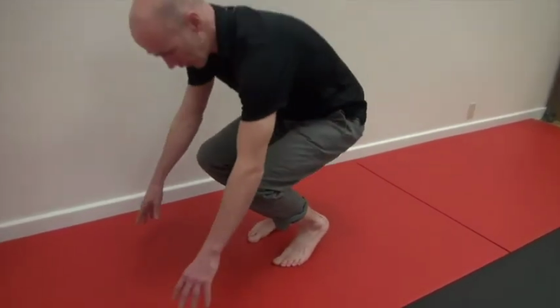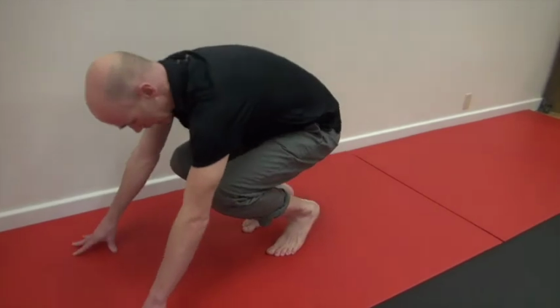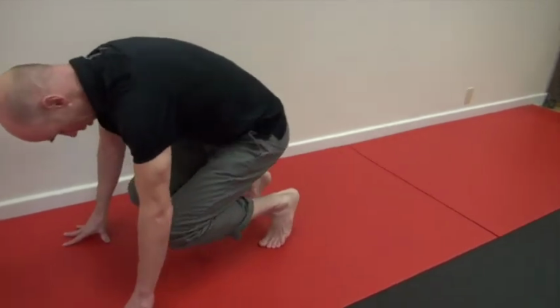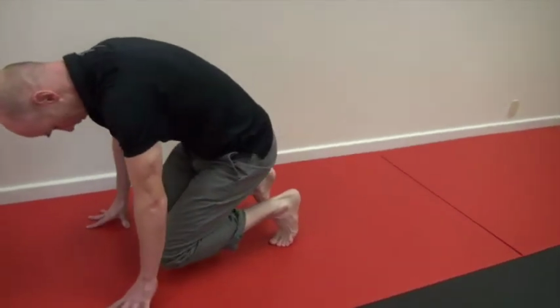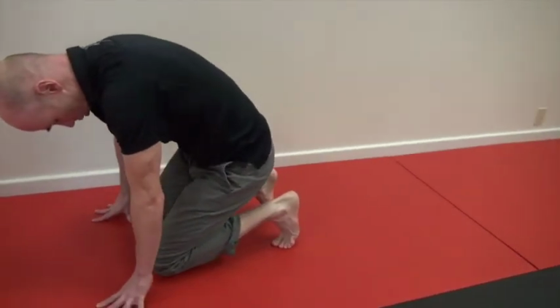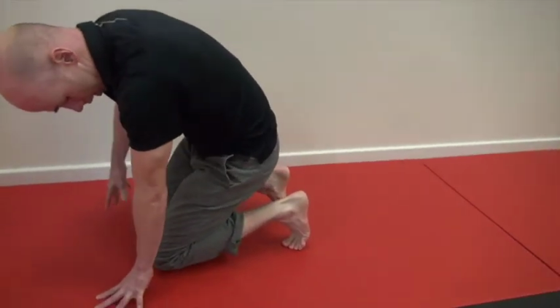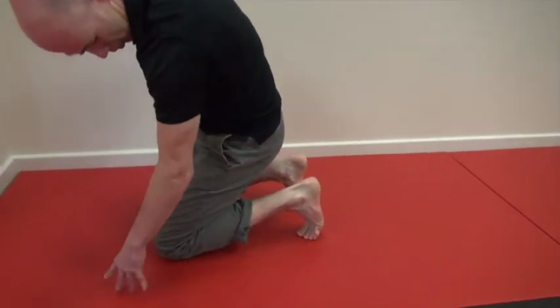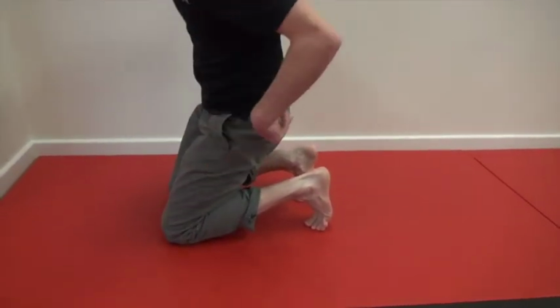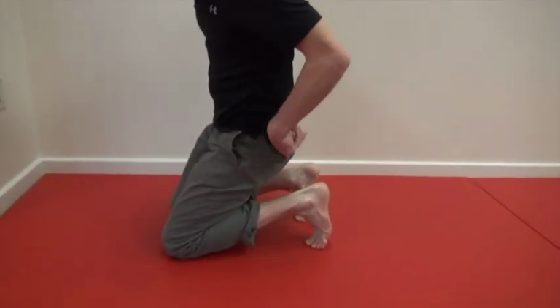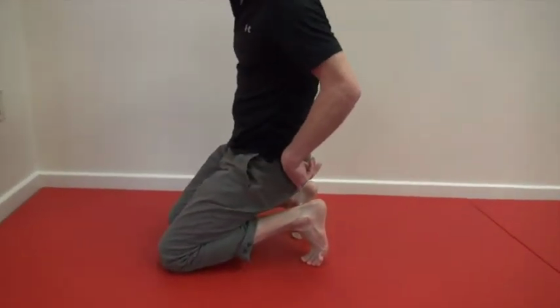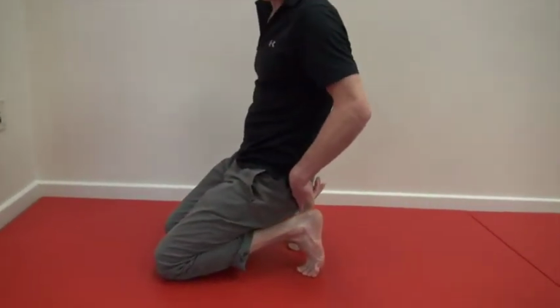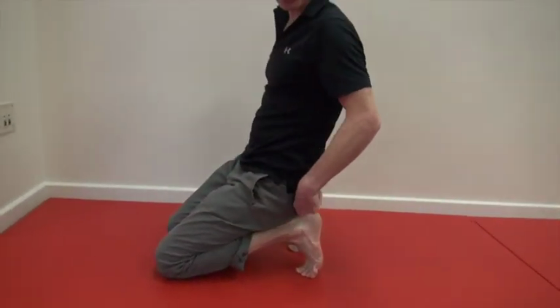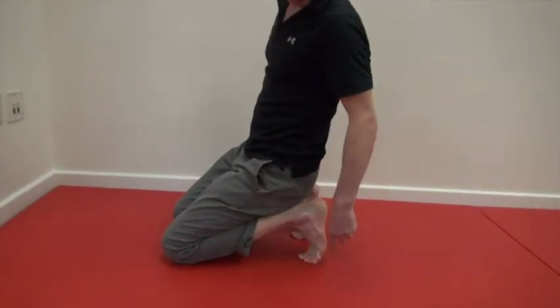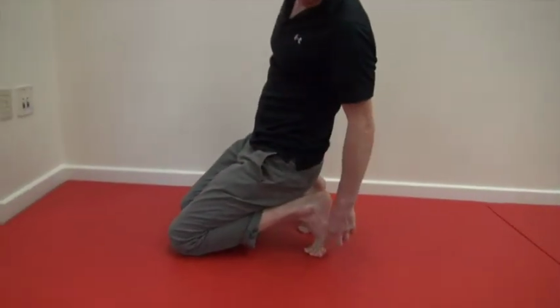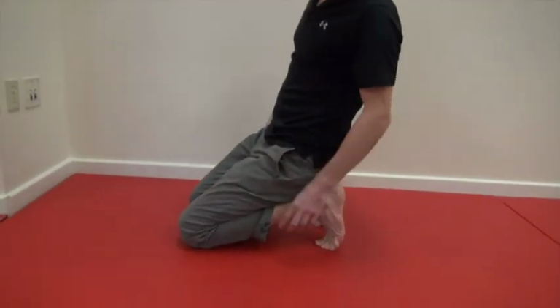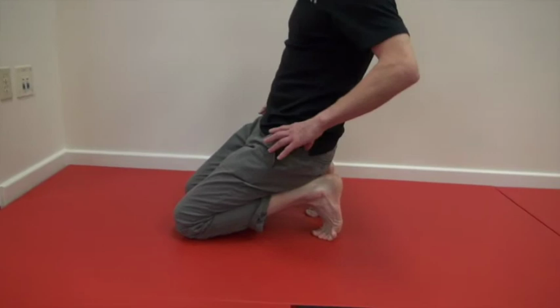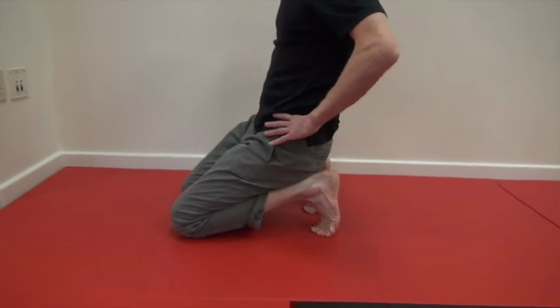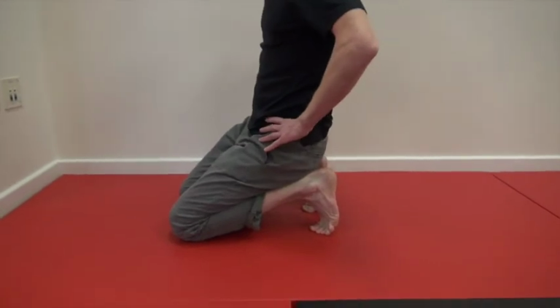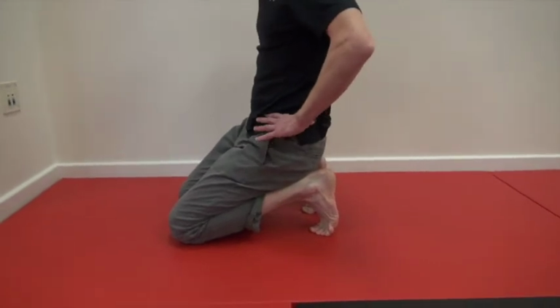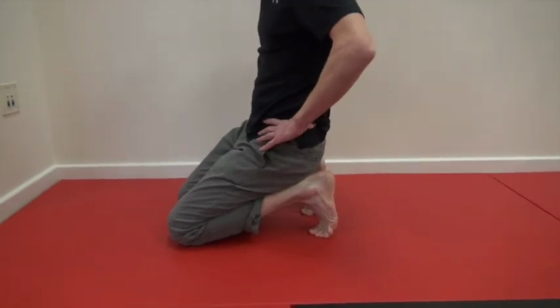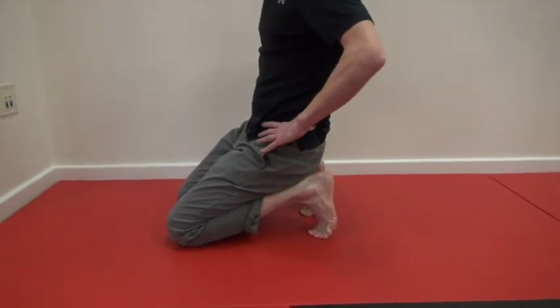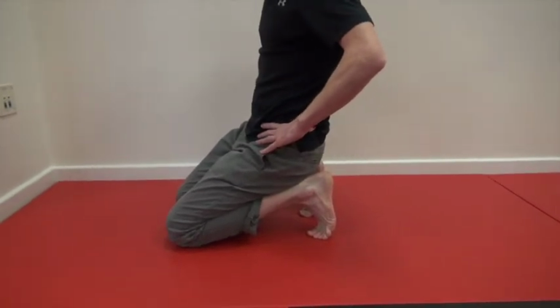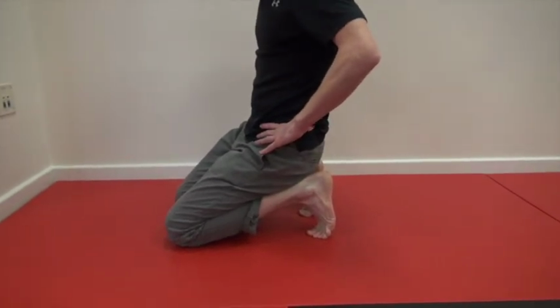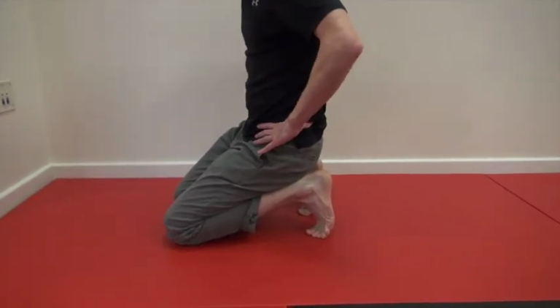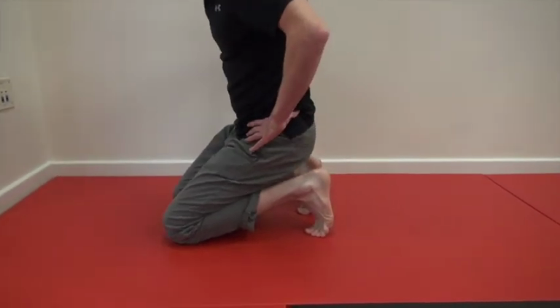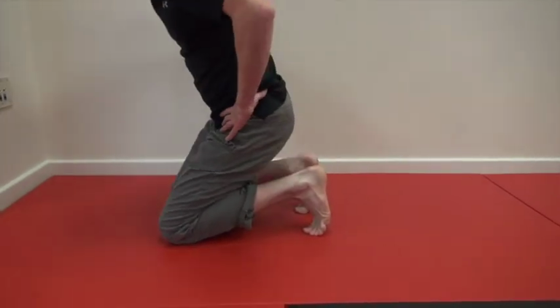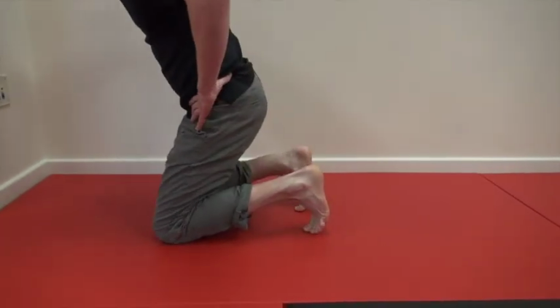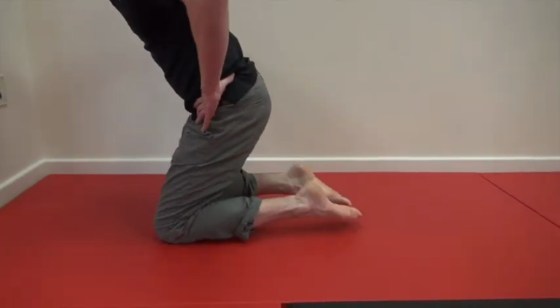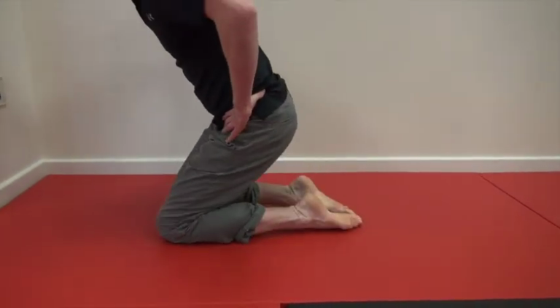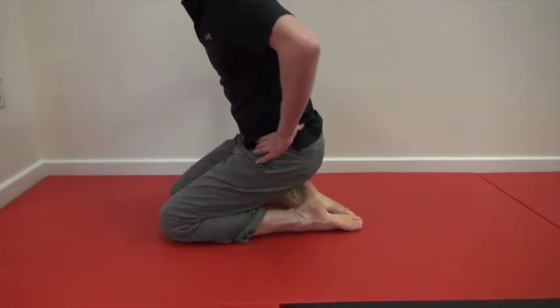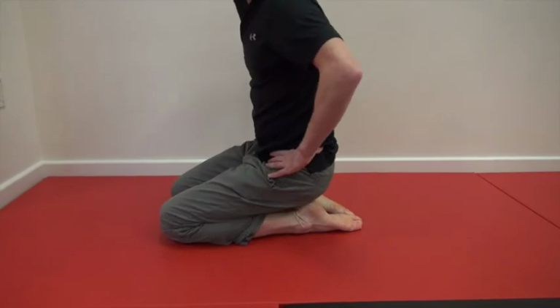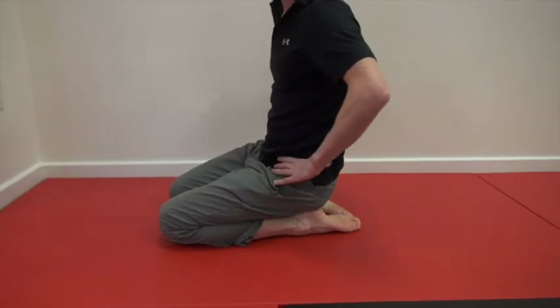Lastly, another way to get toe extension is to go into a kneeling position and put your bum down onto your heels to really get that toe extension. Now, that's pretty intense, so what you can do is hold a few seconds there and then drop into a full kneeling position for a few seconds.